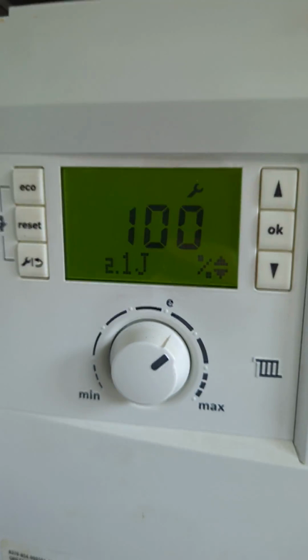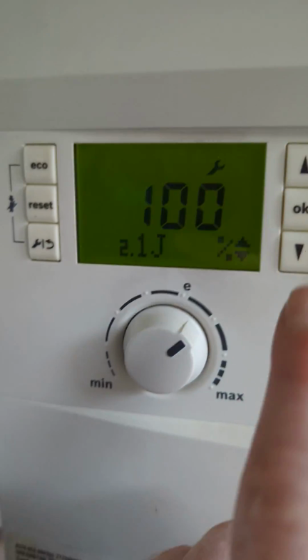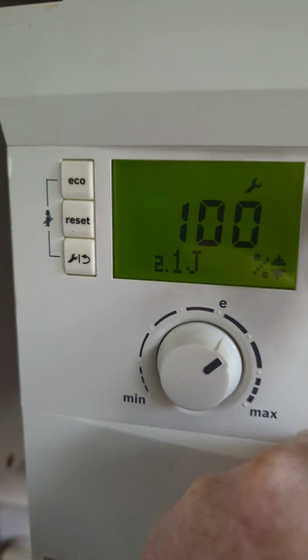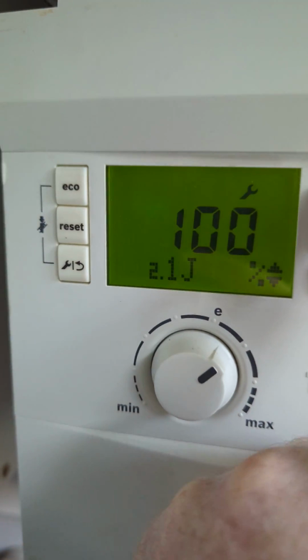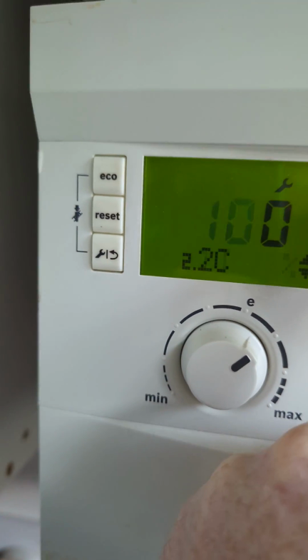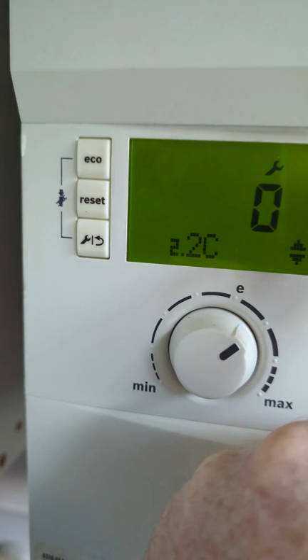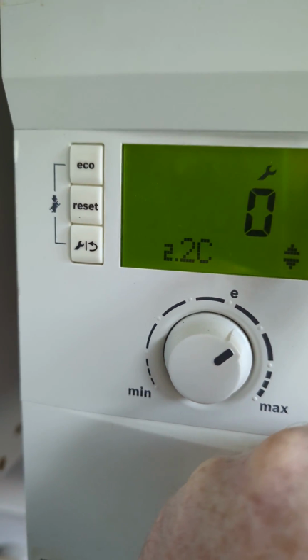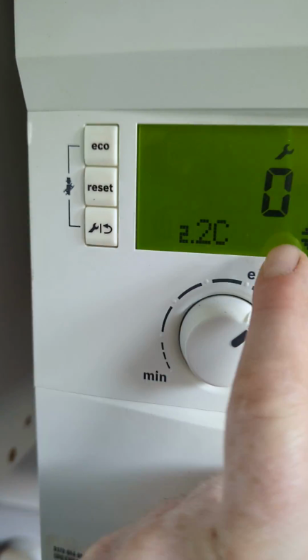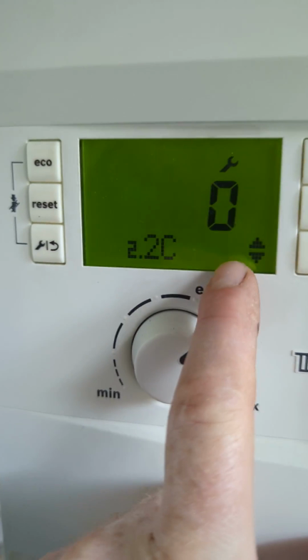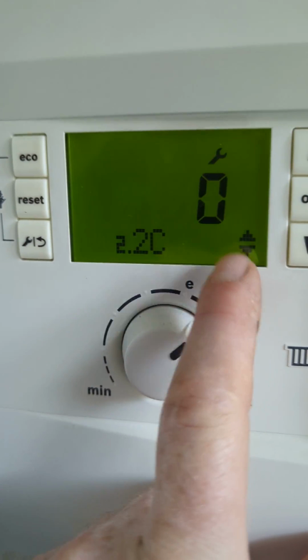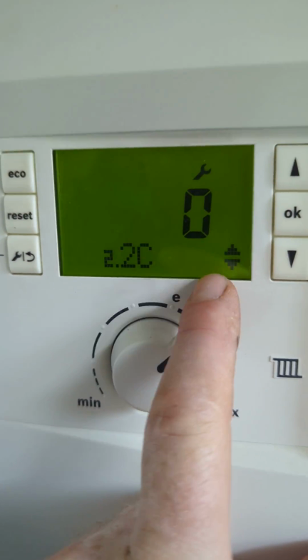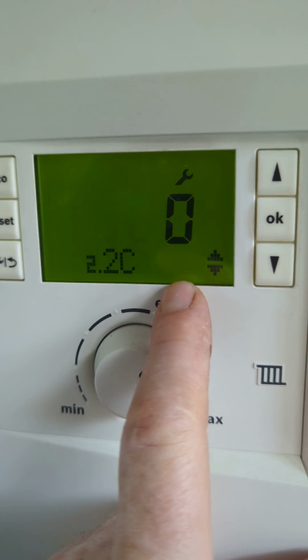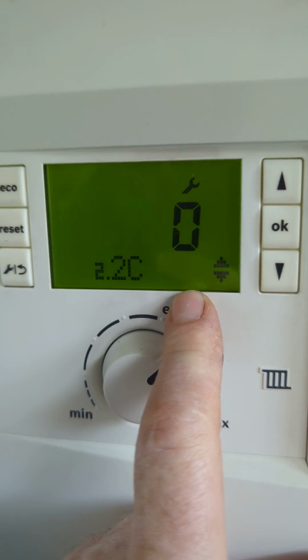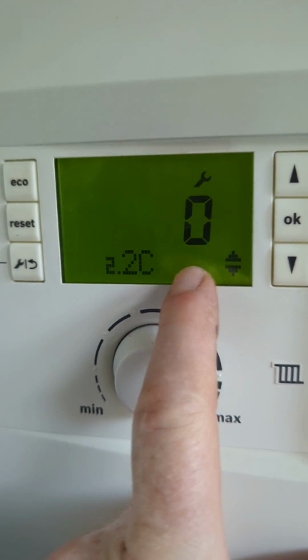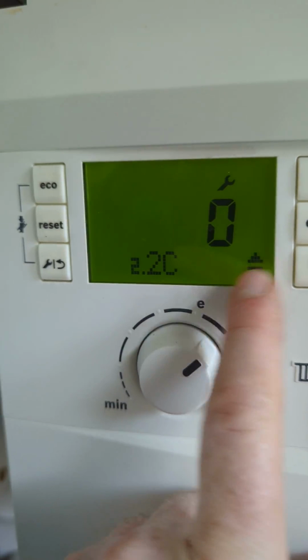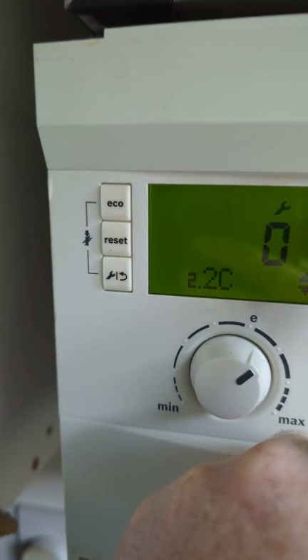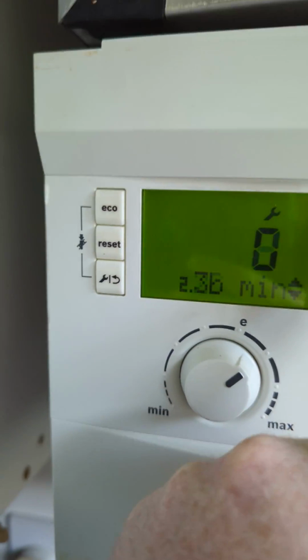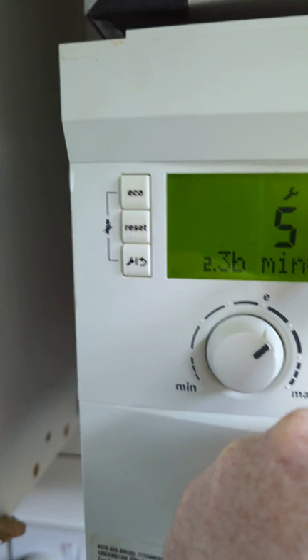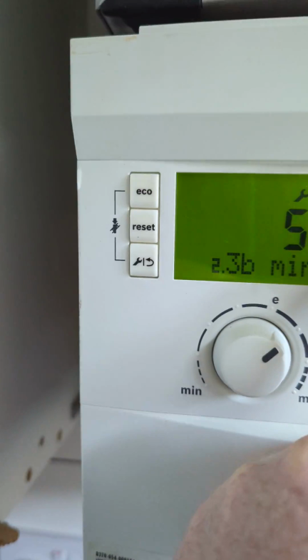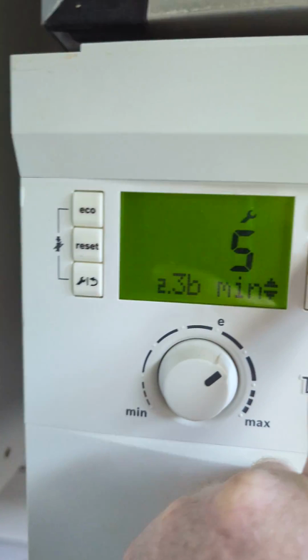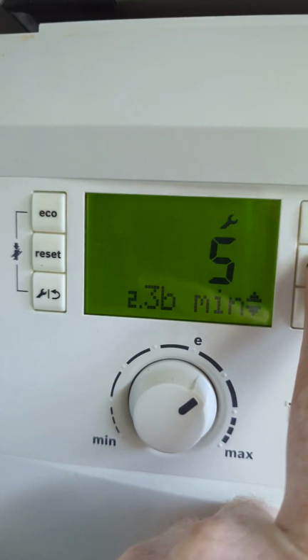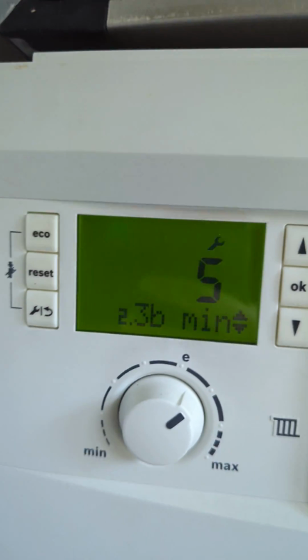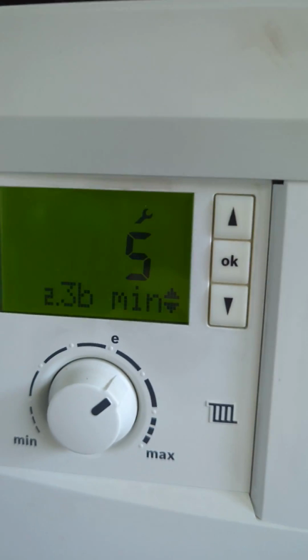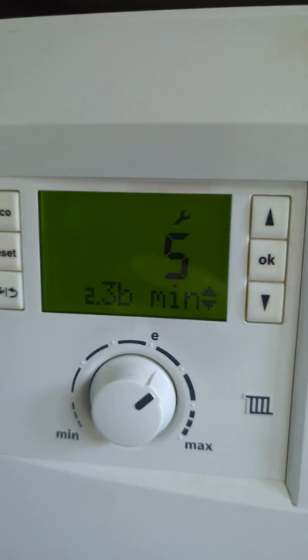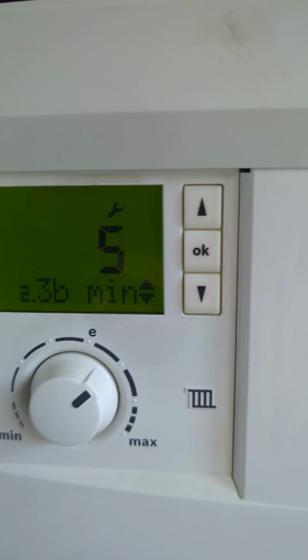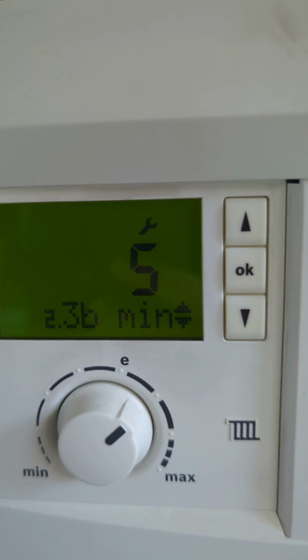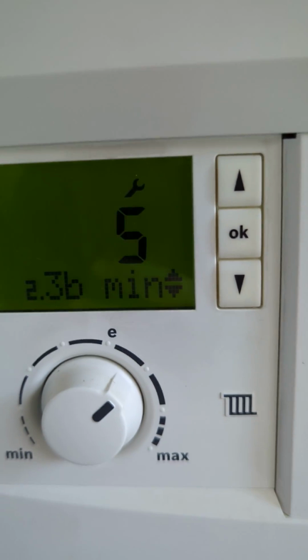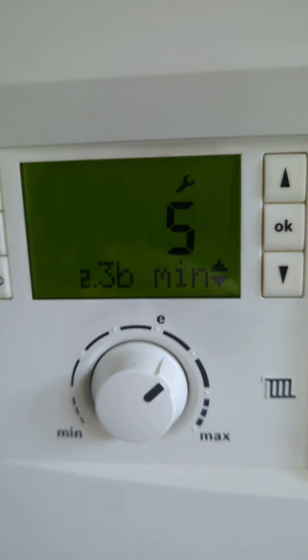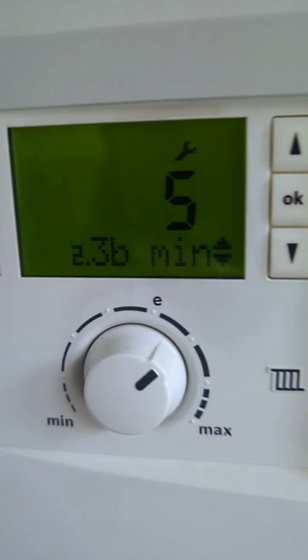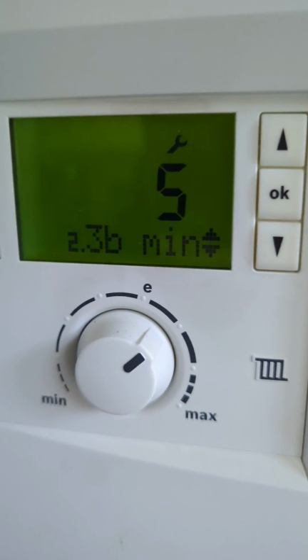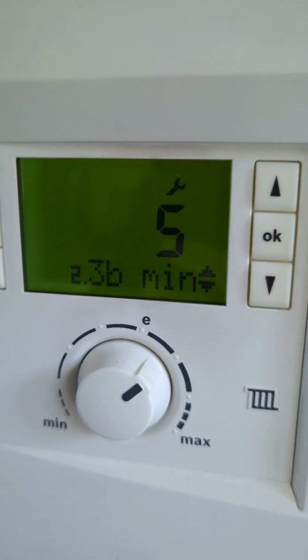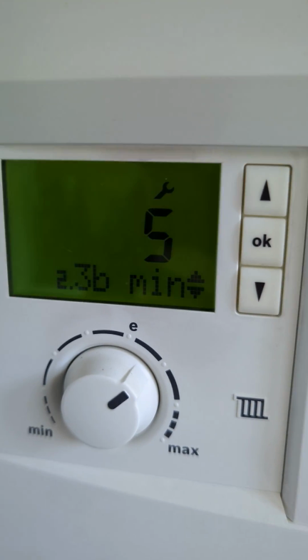This is the air purge — important if you drain the boiler, make sure you run this air purge. This is the boiler anti-cycling: once the heating has run, the boiler won't fire for another five minutes, but we can change this.